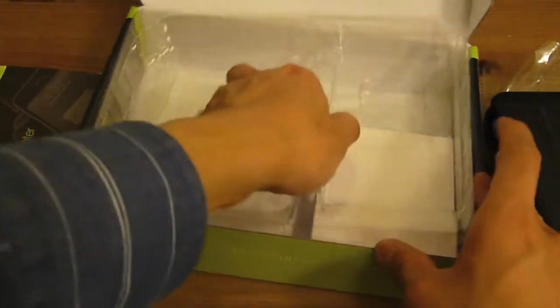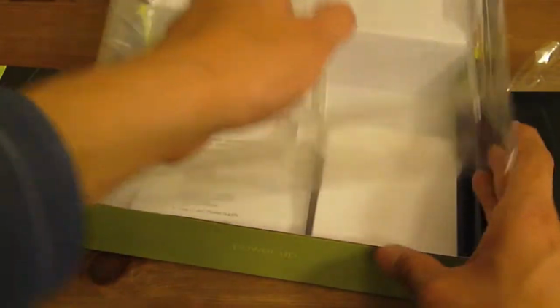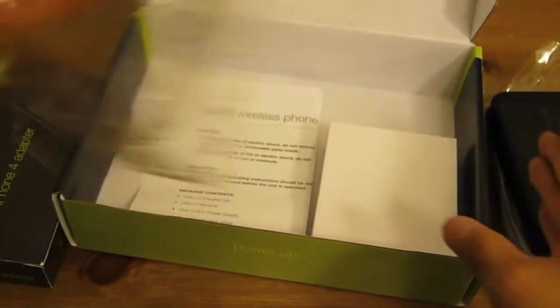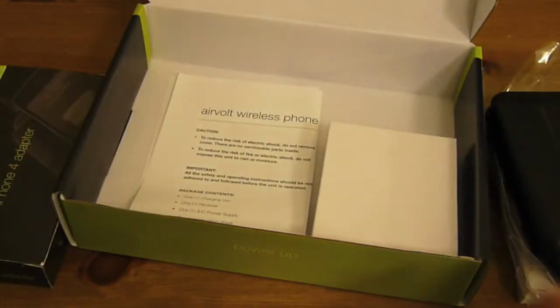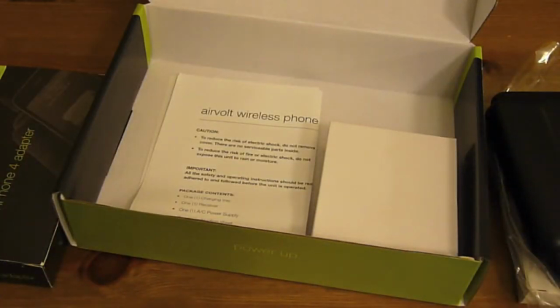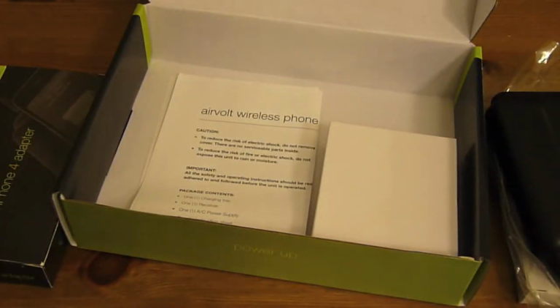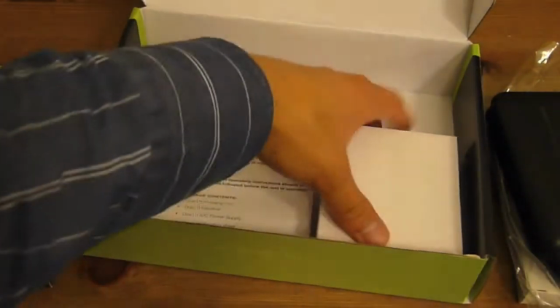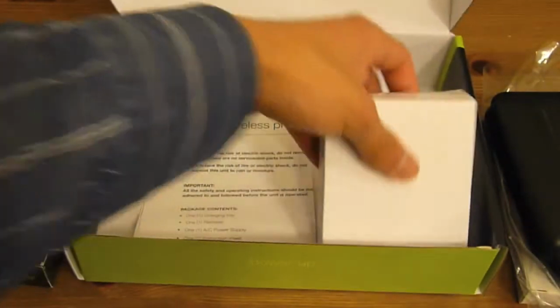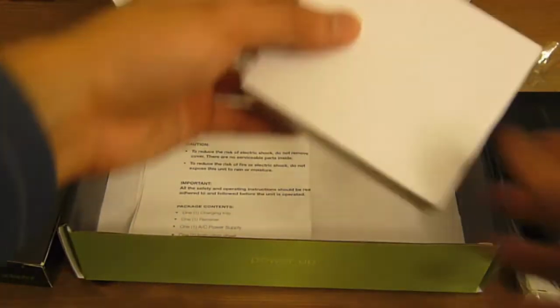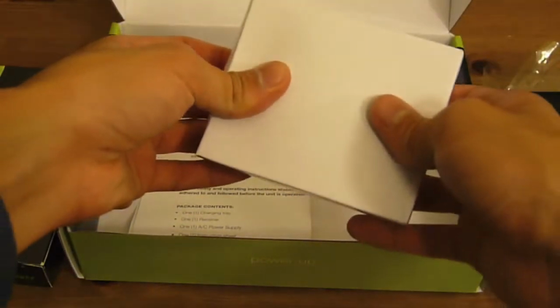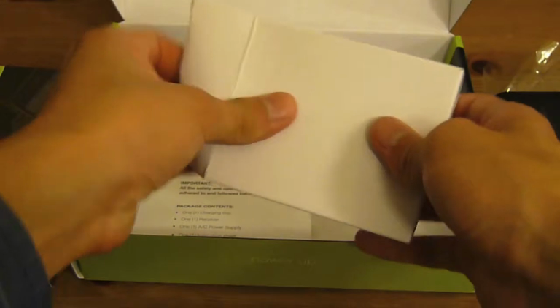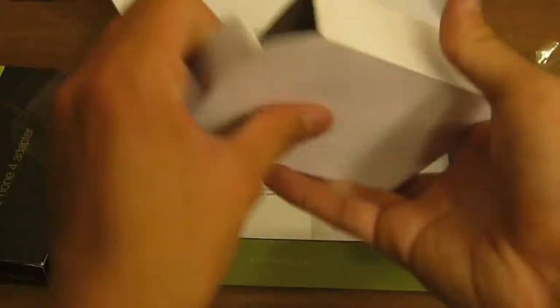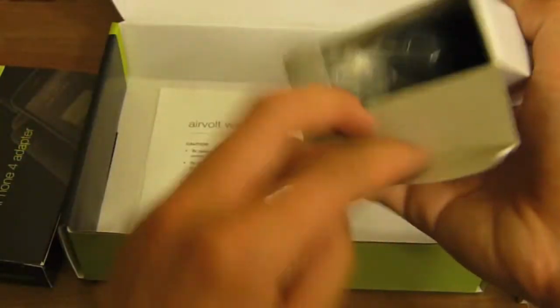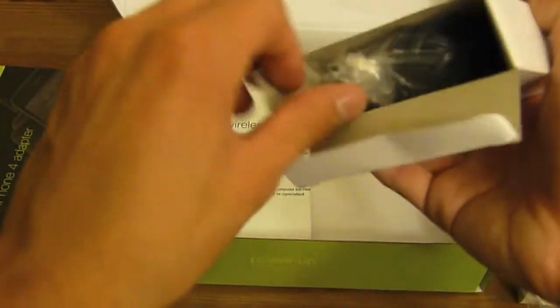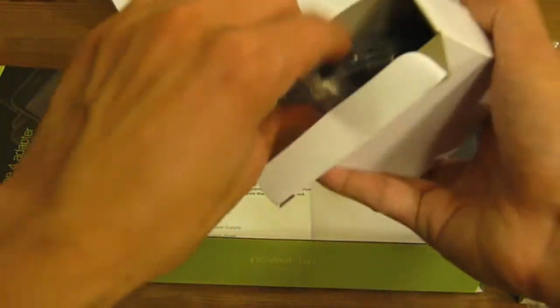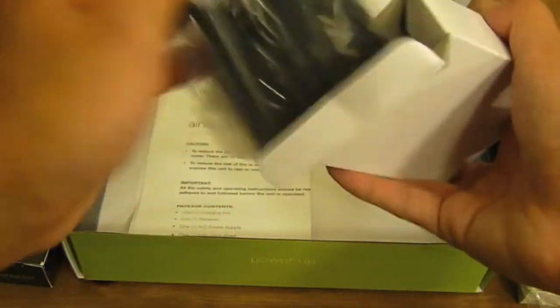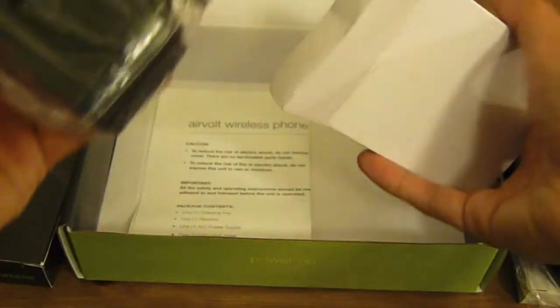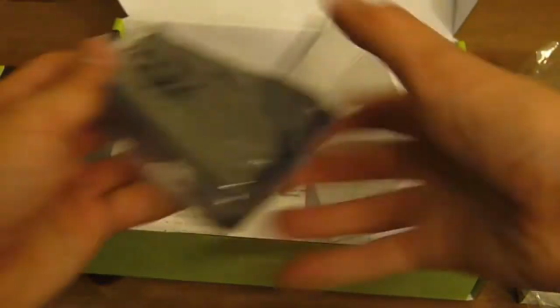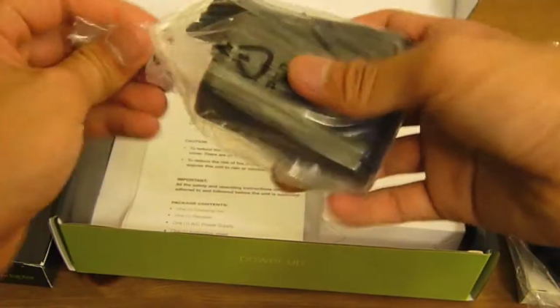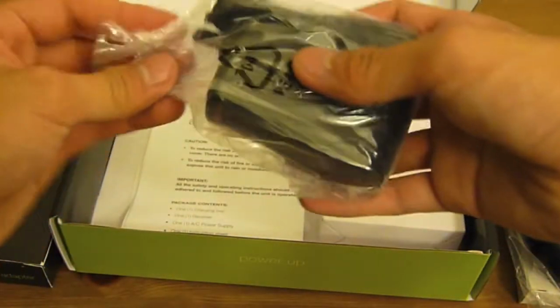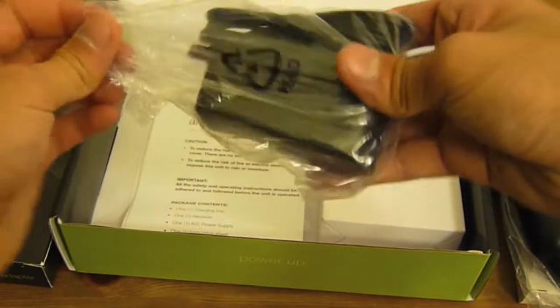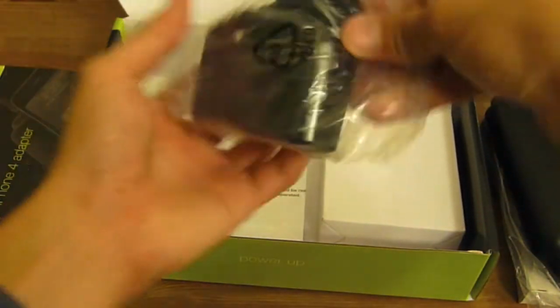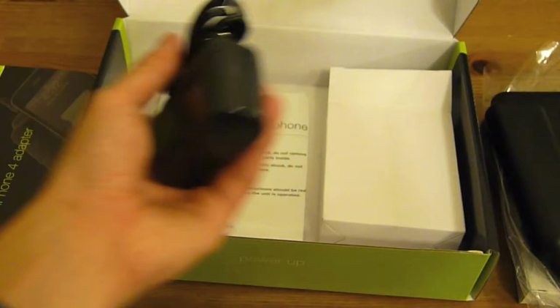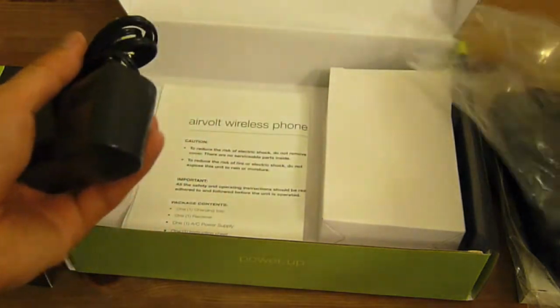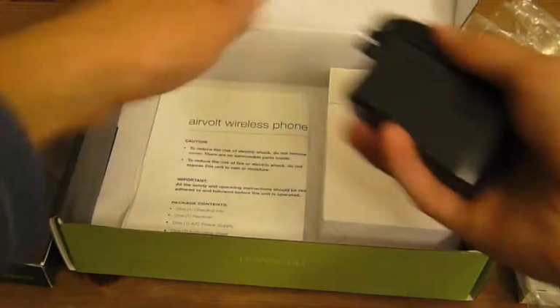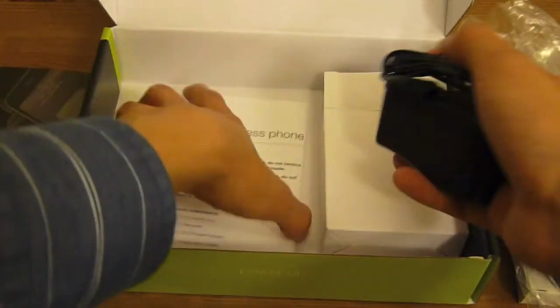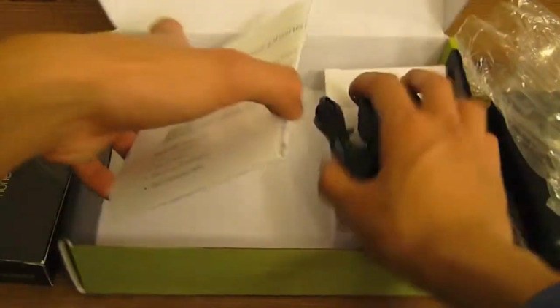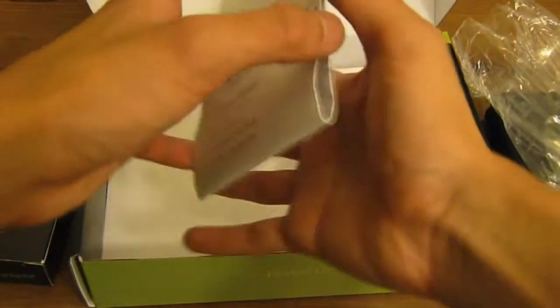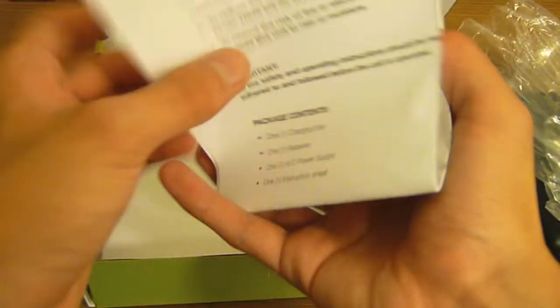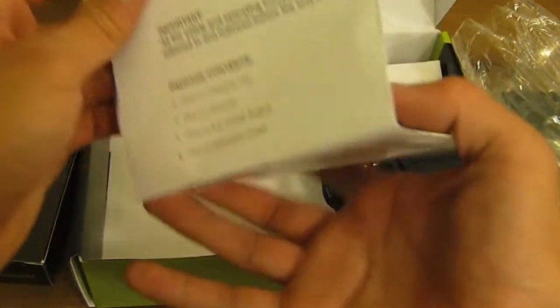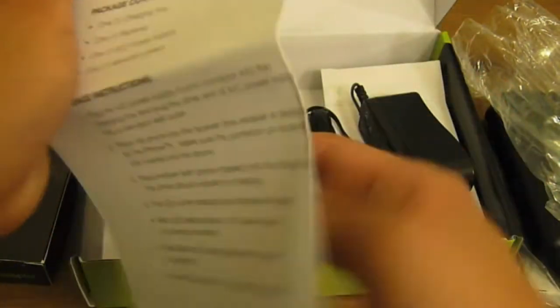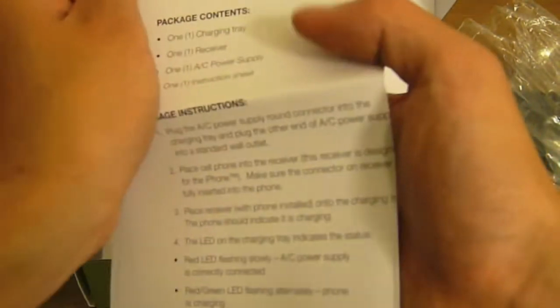So we have a little plastic tray. I think this white box is the power adapter. And we have a manual.